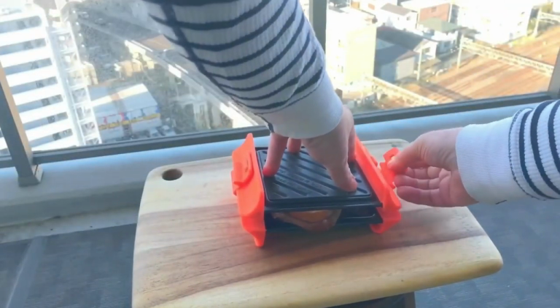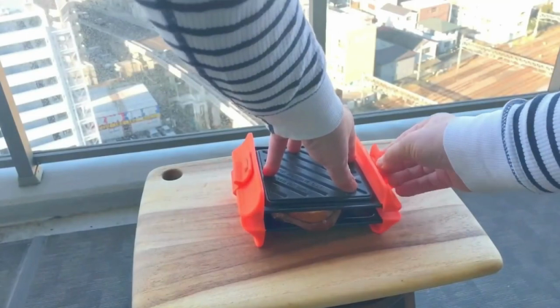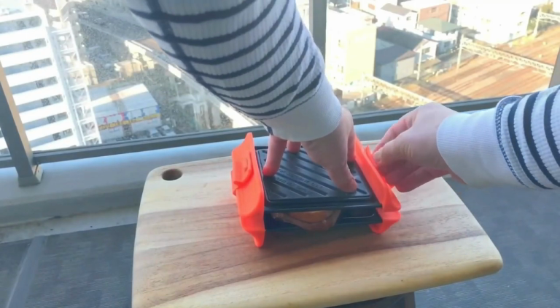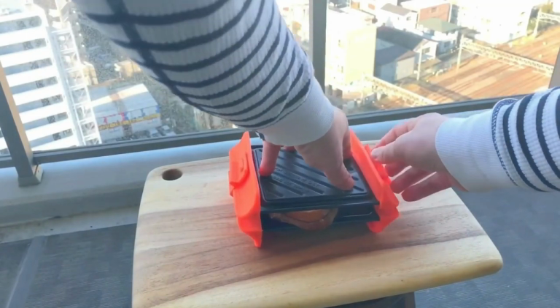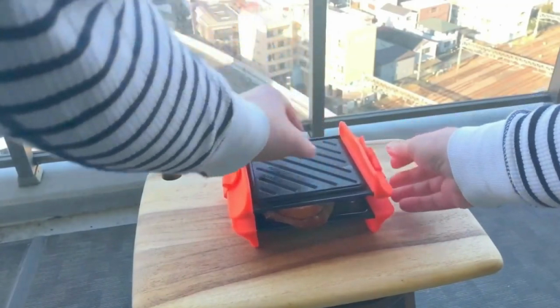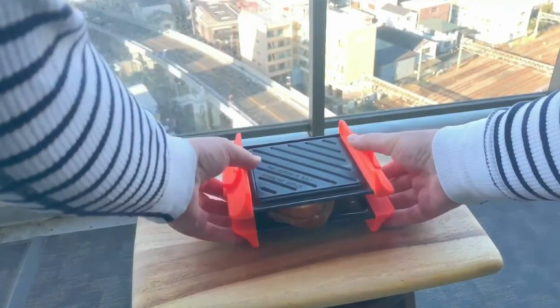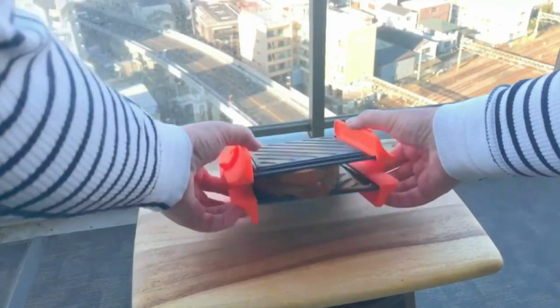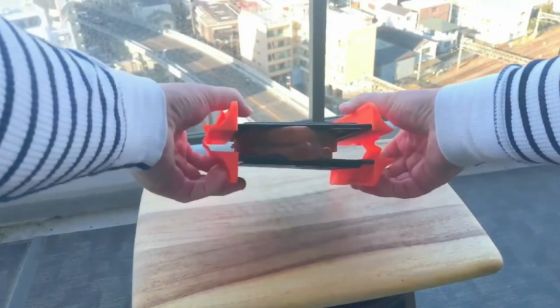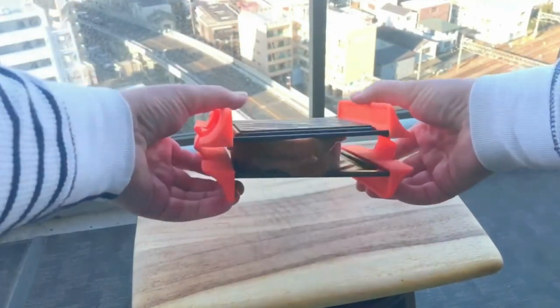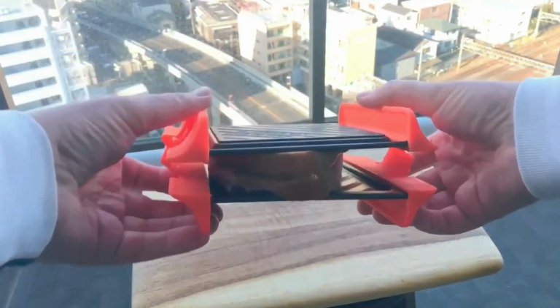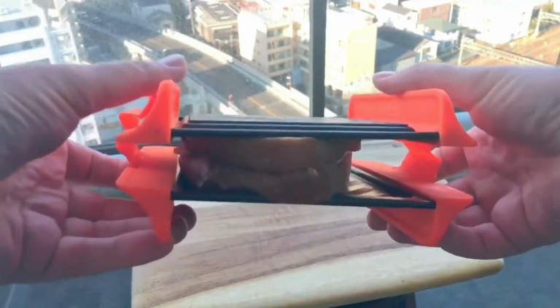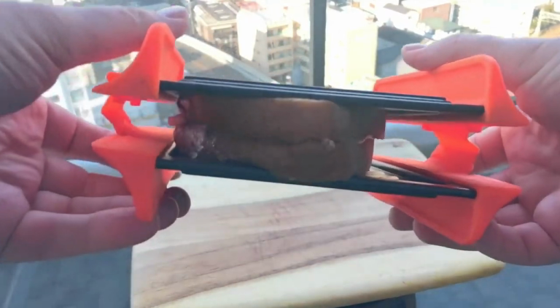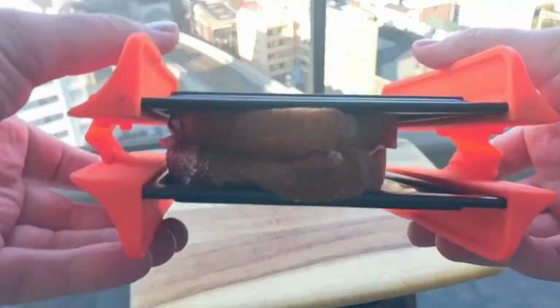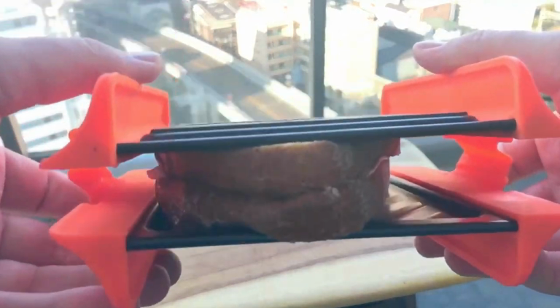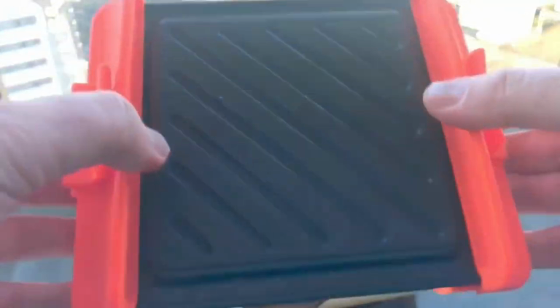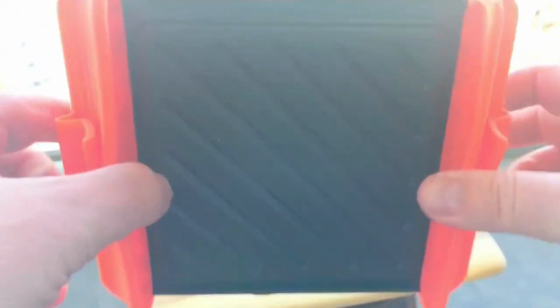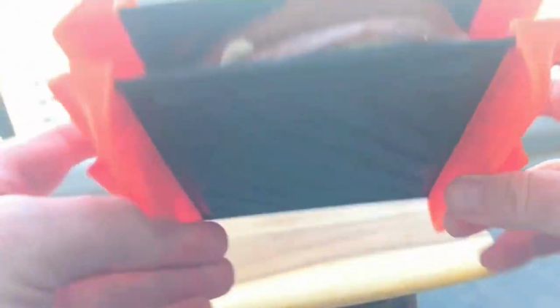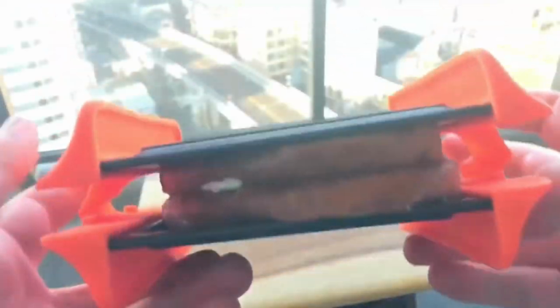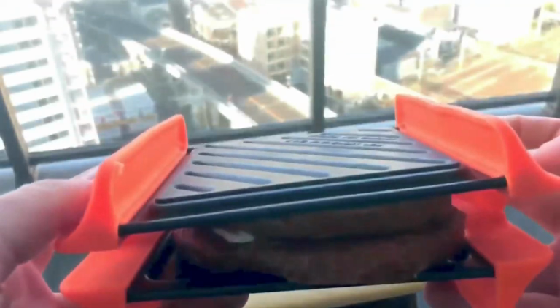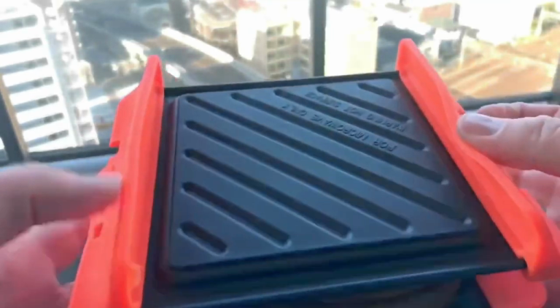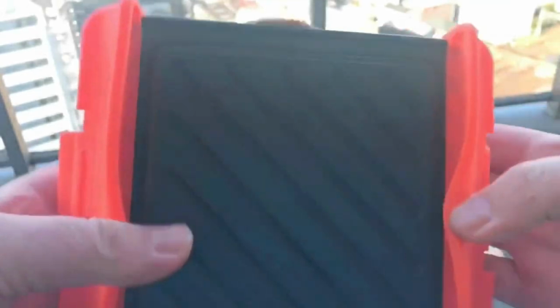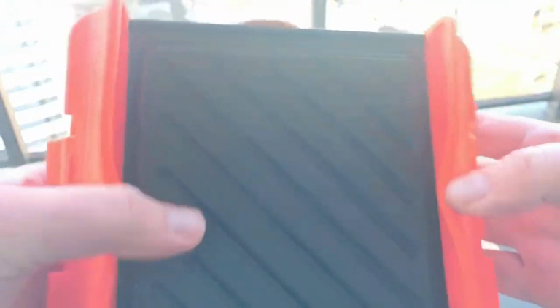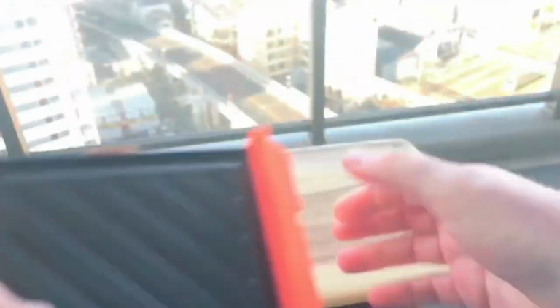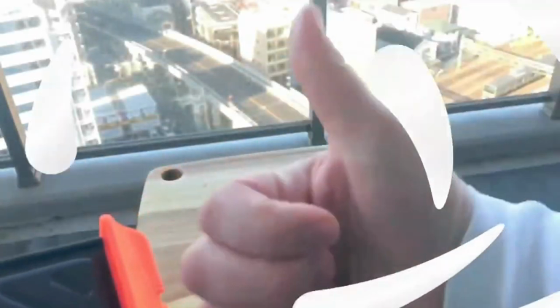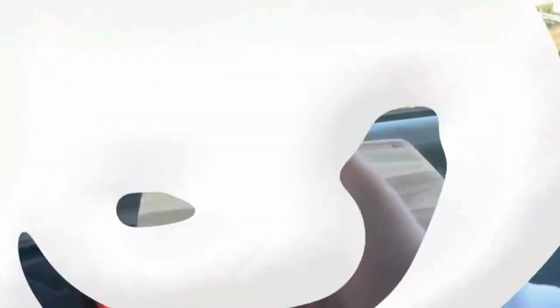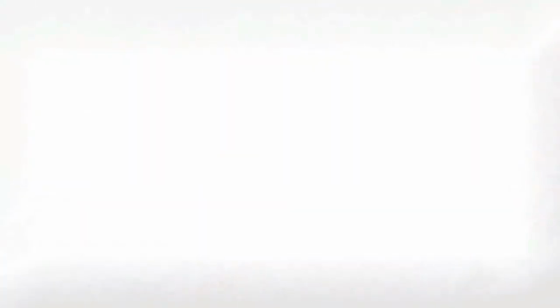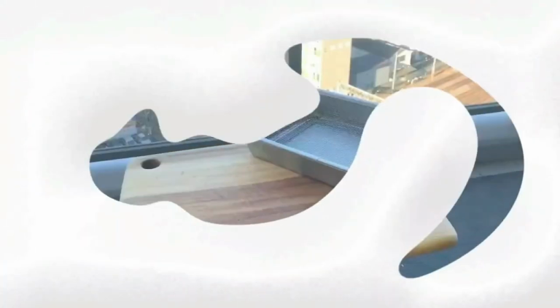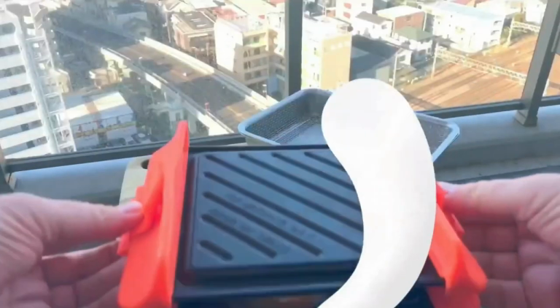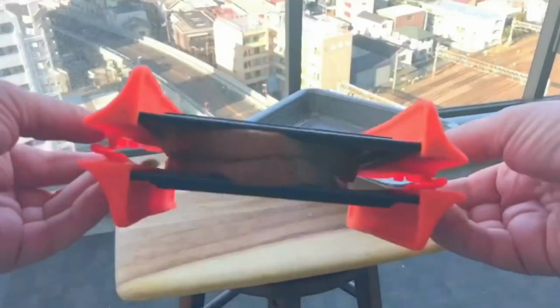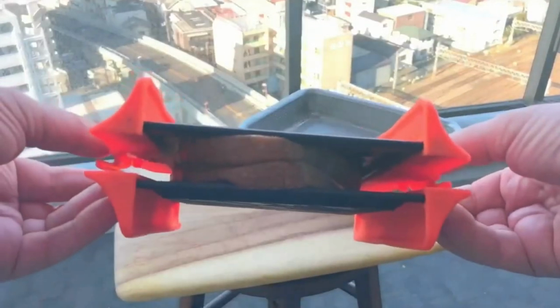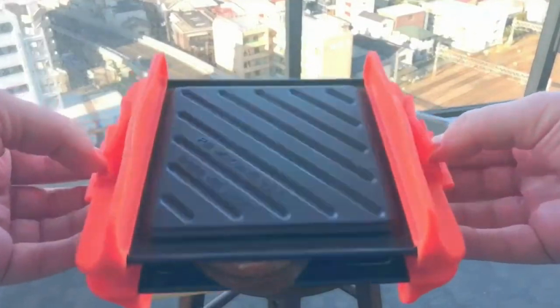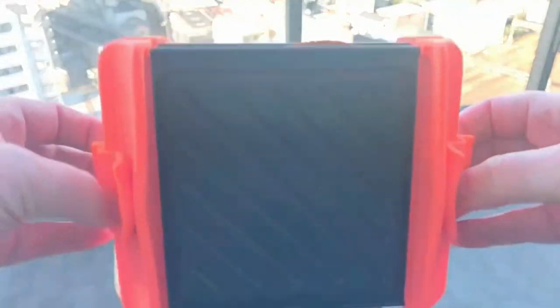Okay, it is now locked and loaded. Now remember what I said — I'm going to nuke it for three minutes, flip it, and nuke it for another three. That's a total of six minutes. And after that, we should have one awesome grilled cheese sandwich.